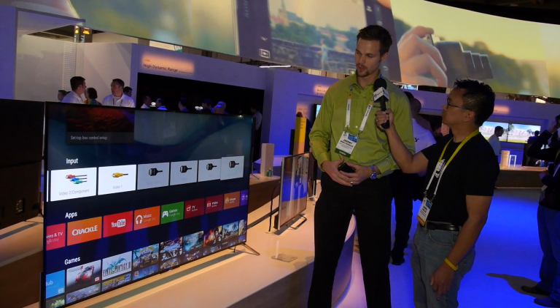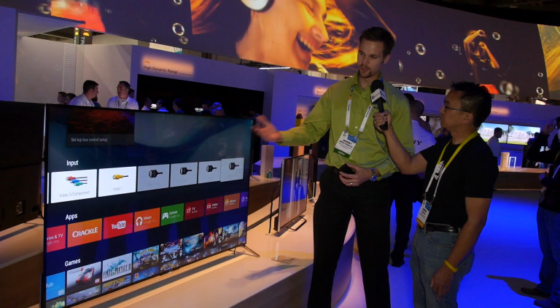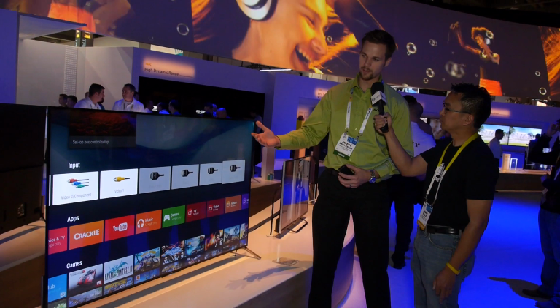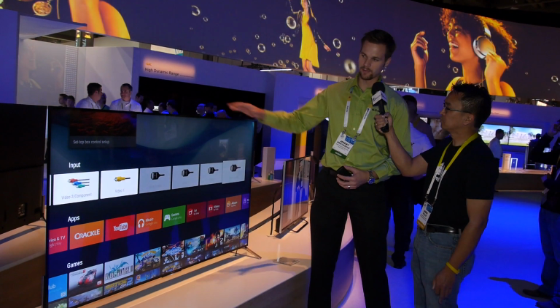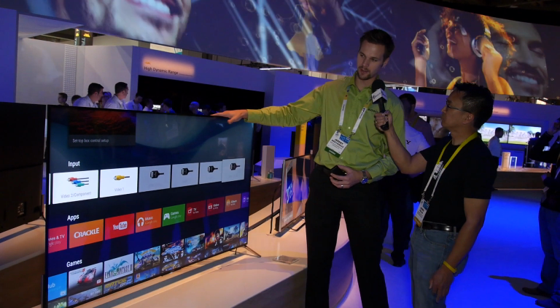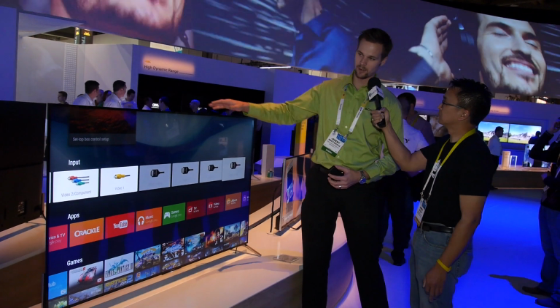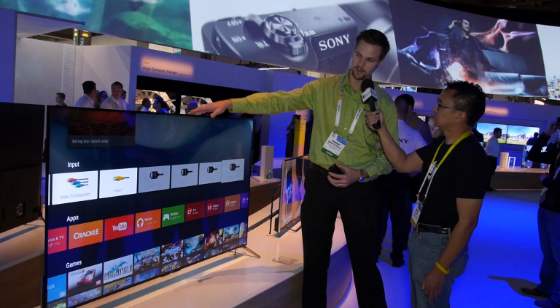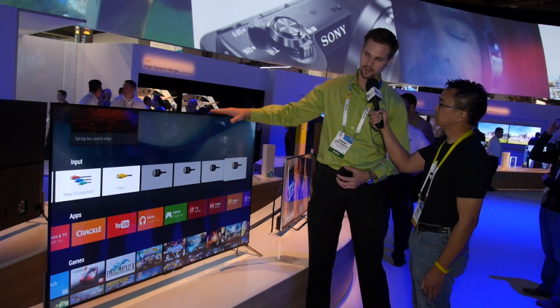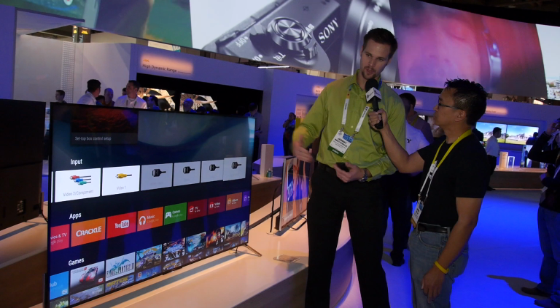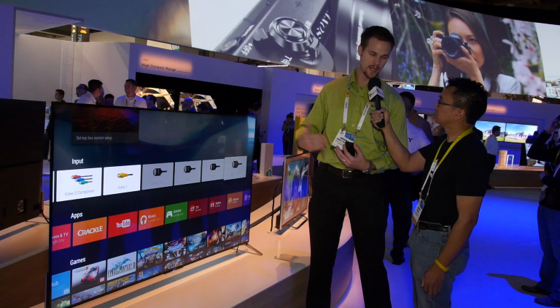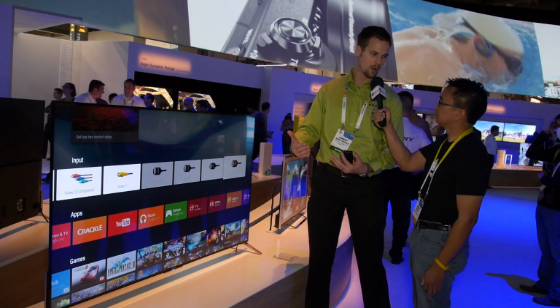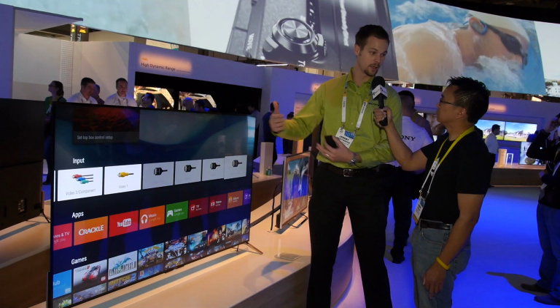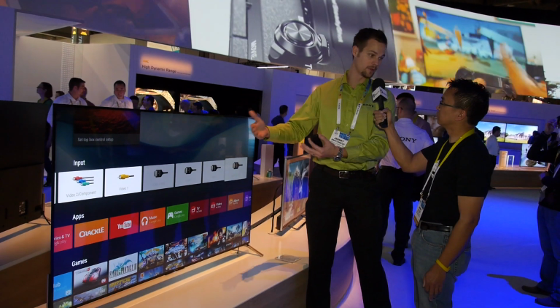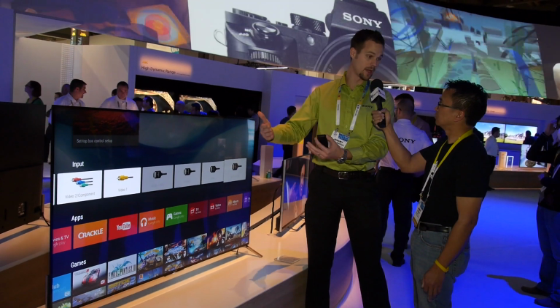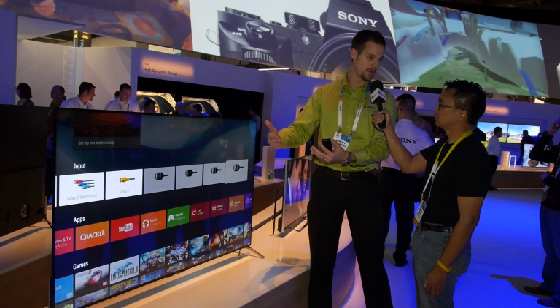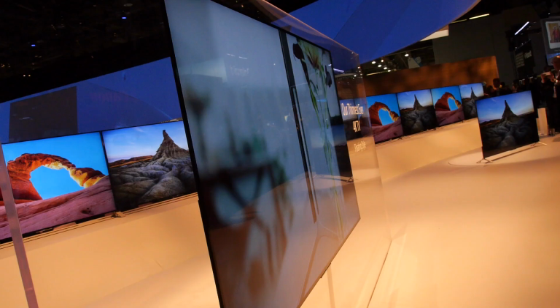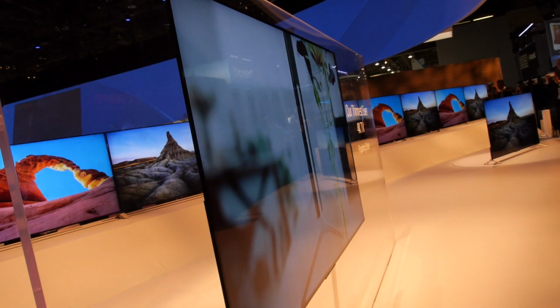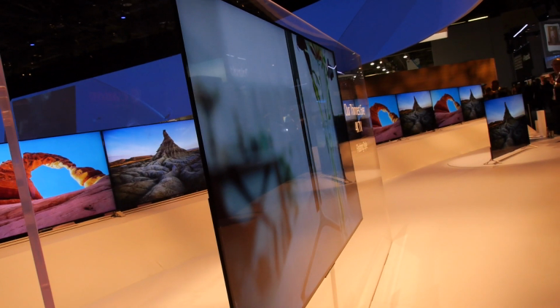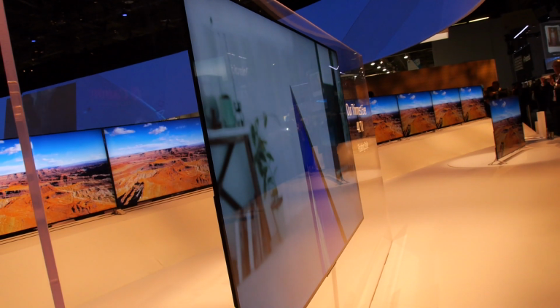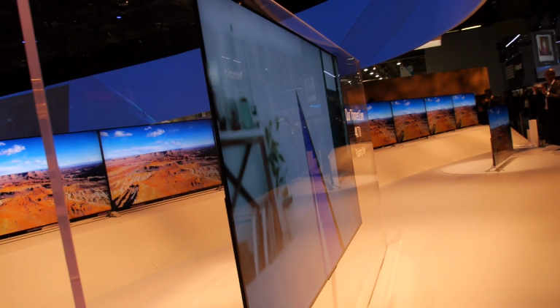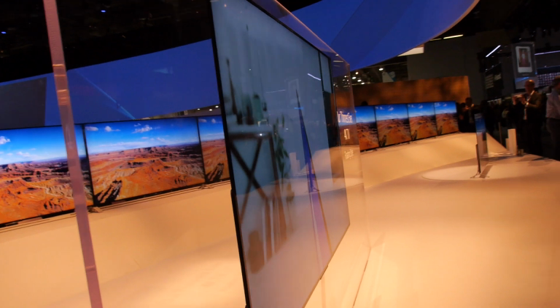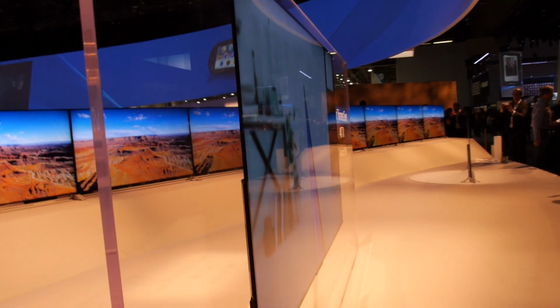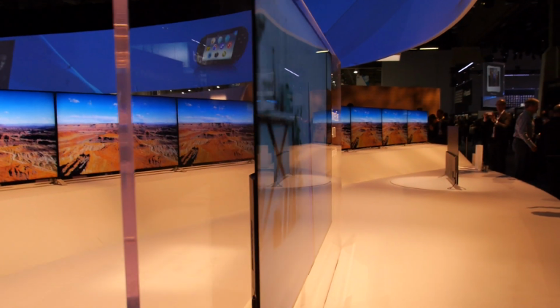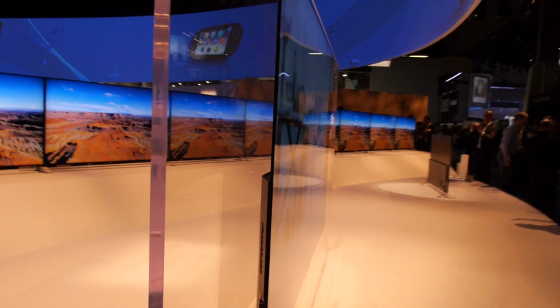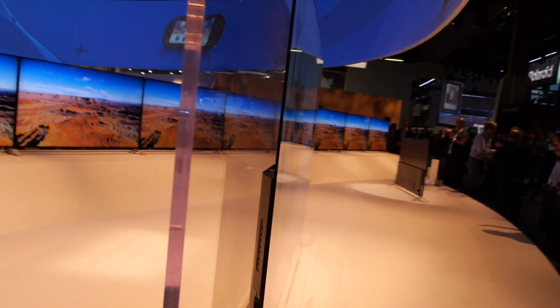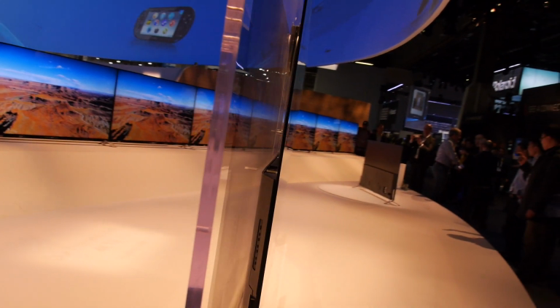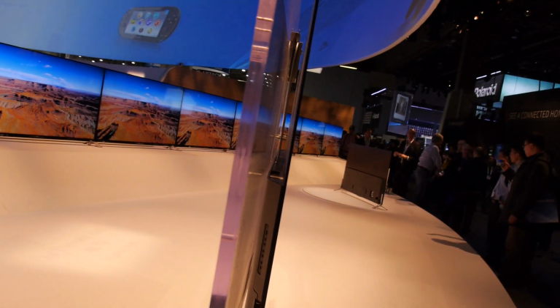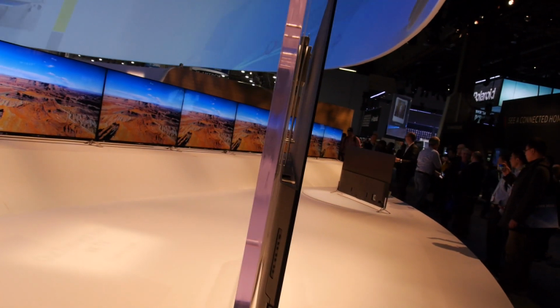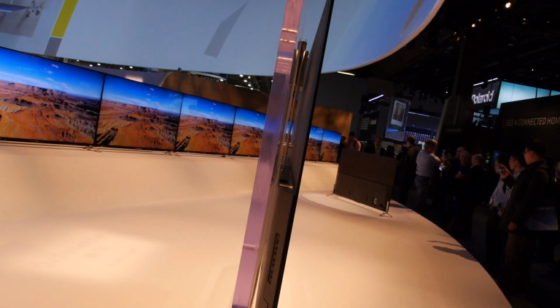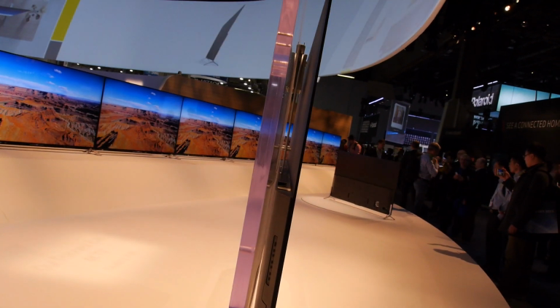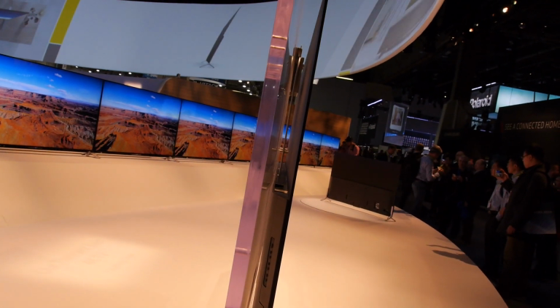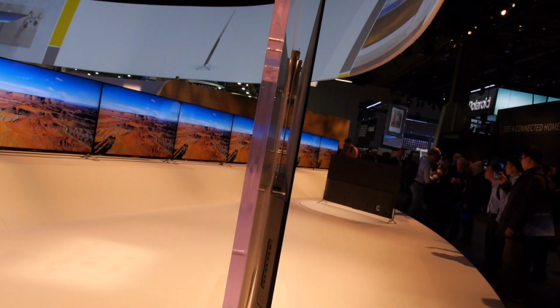The cool thing about this TV this year is not only the thinness of it — when you hang it on the wall, it comes with a supplied wall mount and it only sticks out 4cm from the wall. We call it a floating mount design, so it gets really, really thin against the wall.